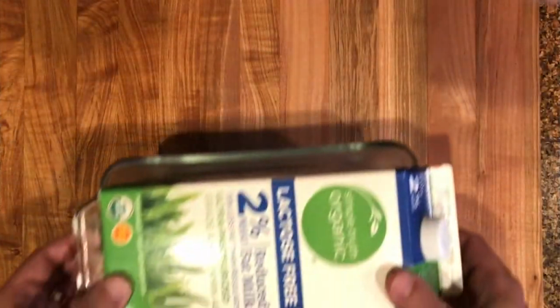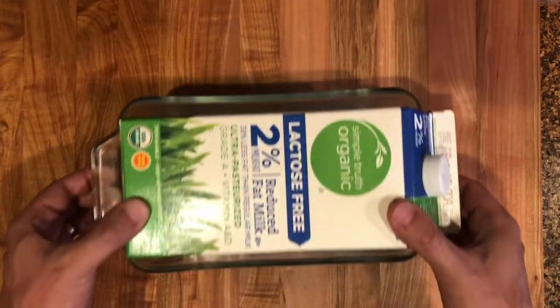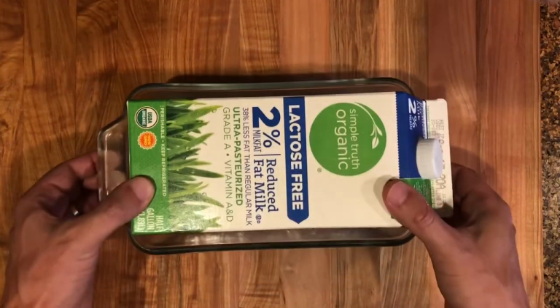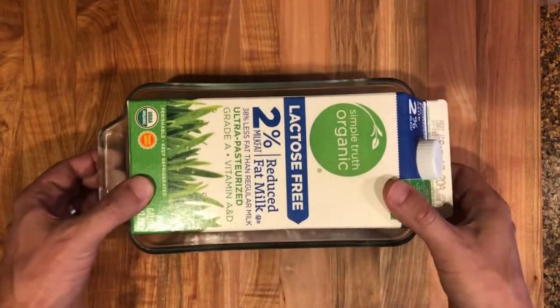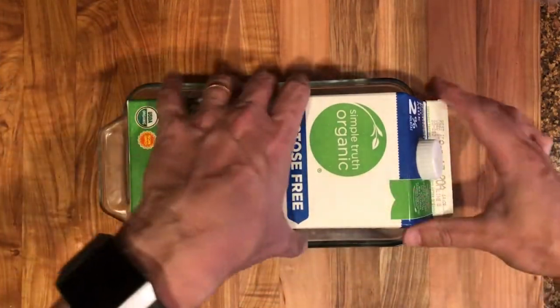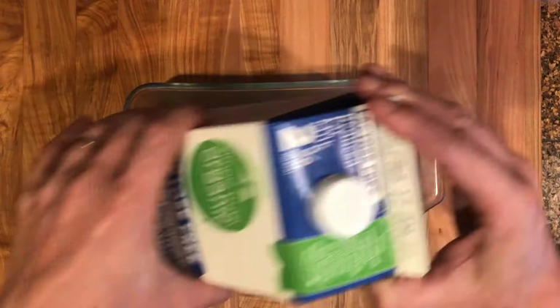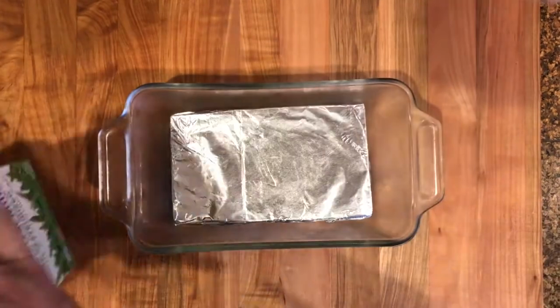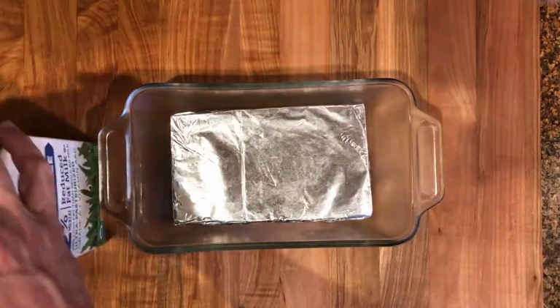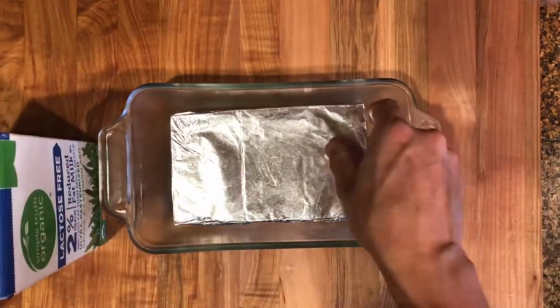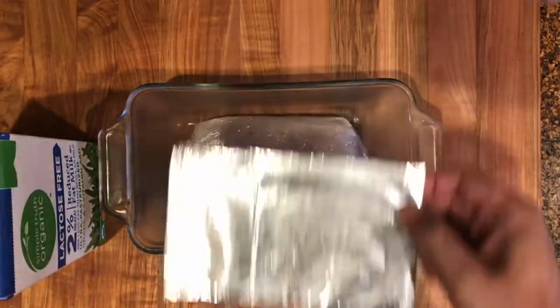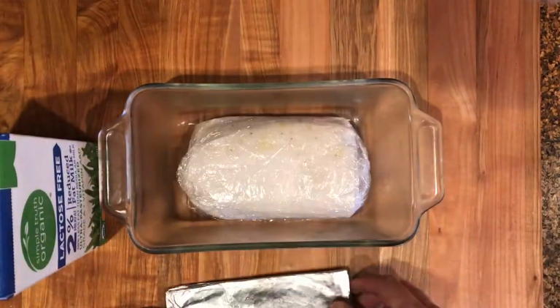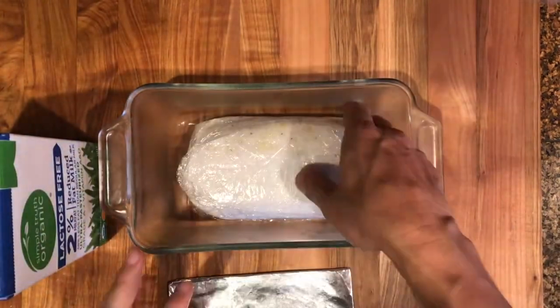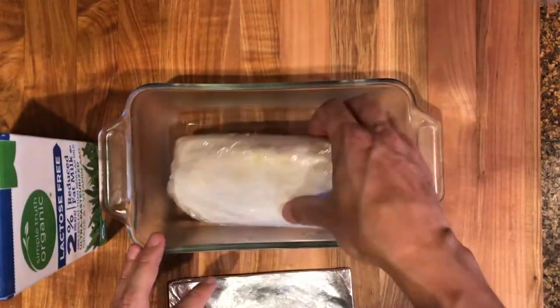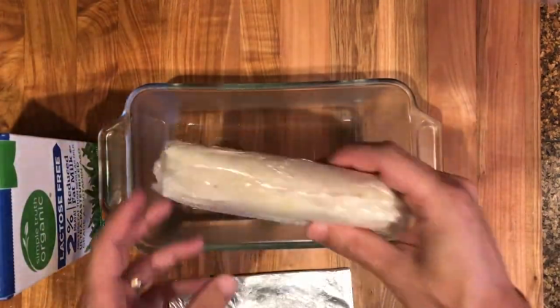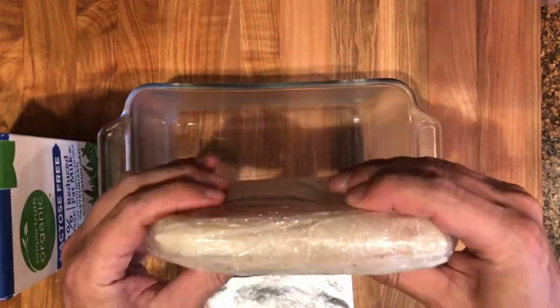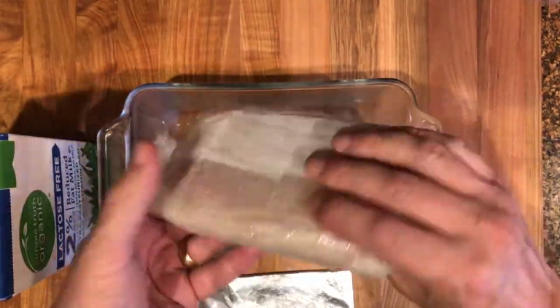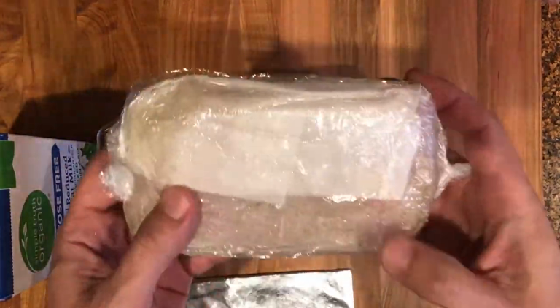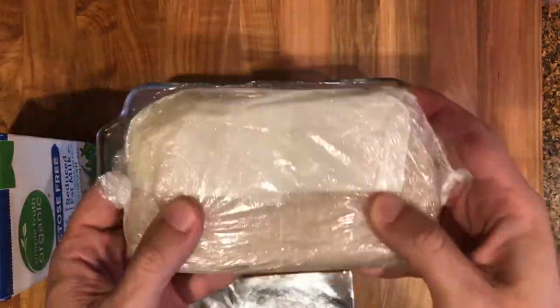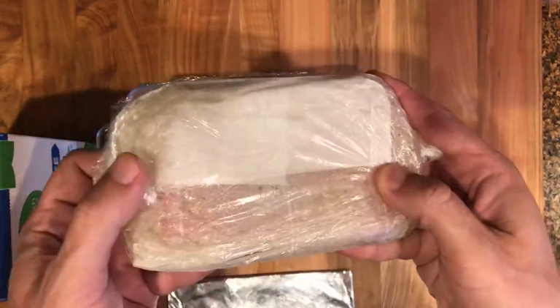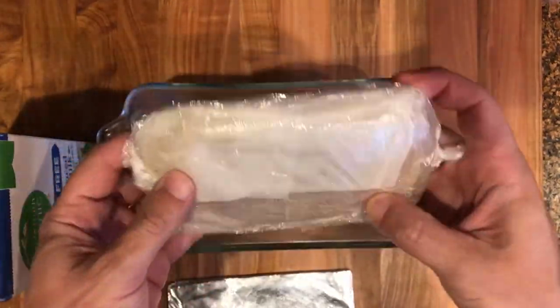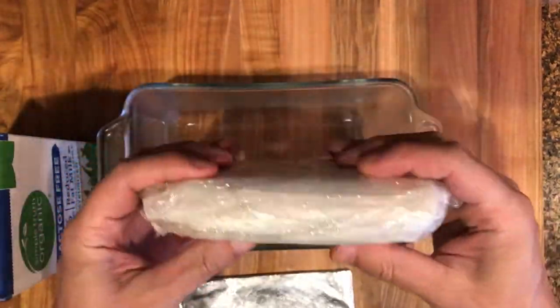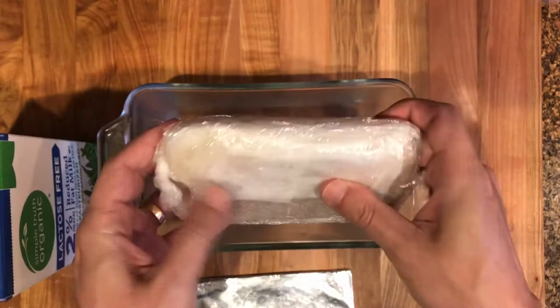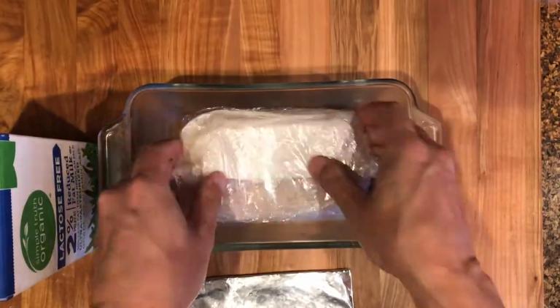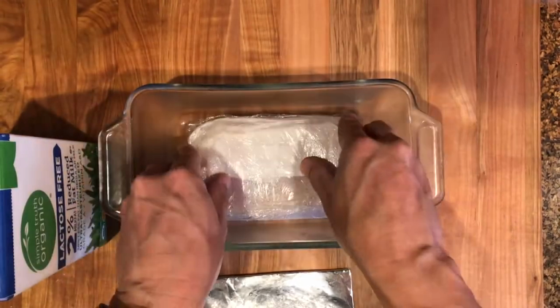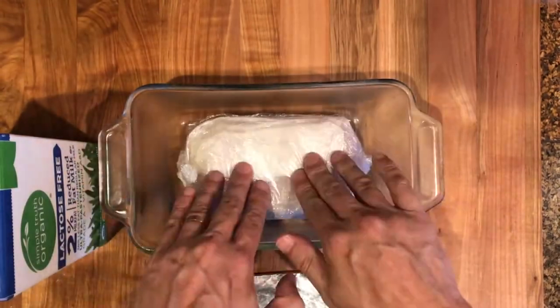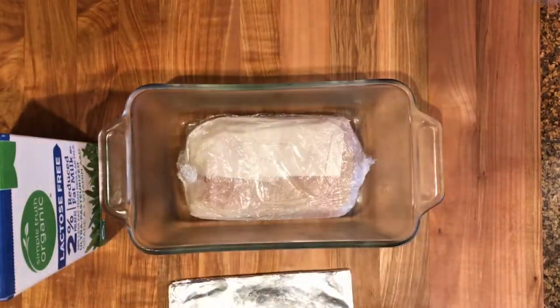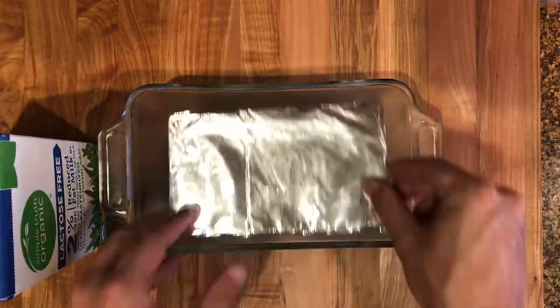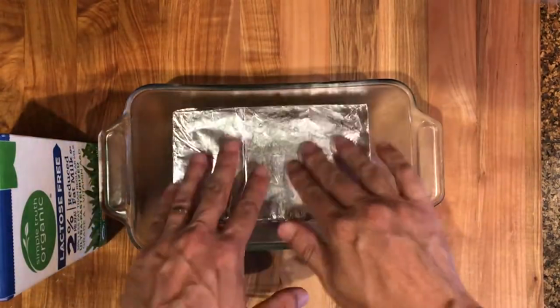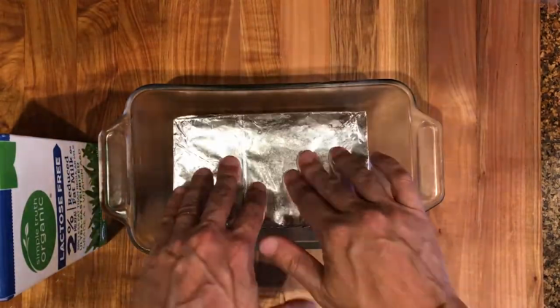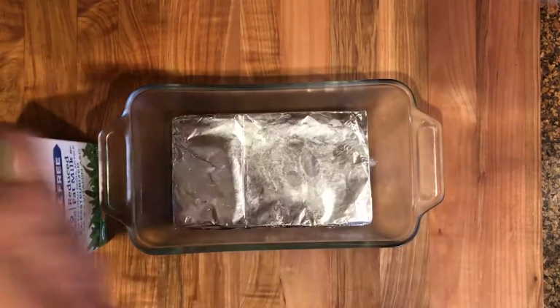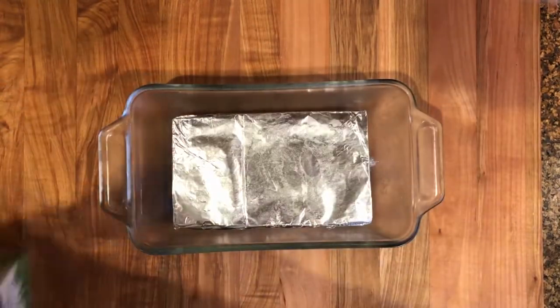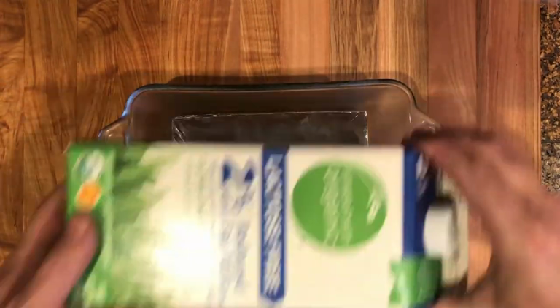This step is not necessary, but after the first day in the fridge, I like removing my fish, turning it around, weighting it down again, and placing it back in the fridge for another day.